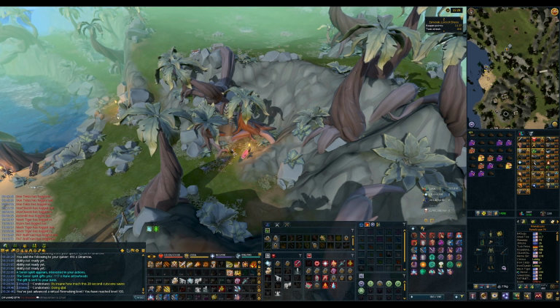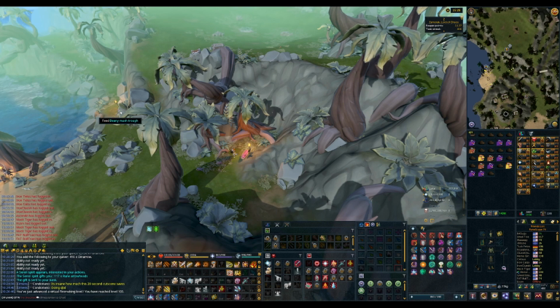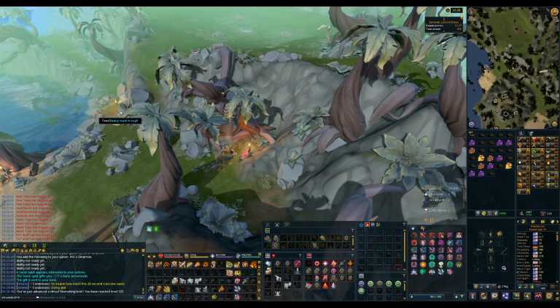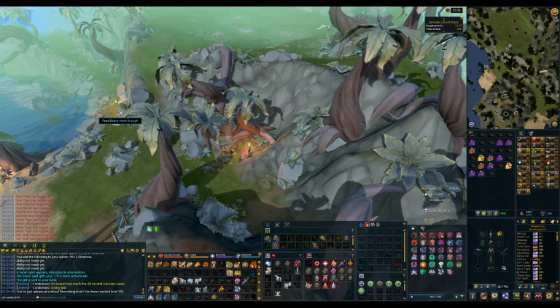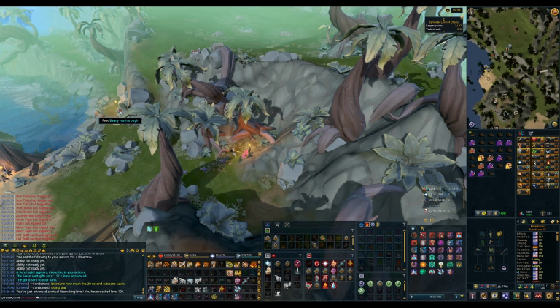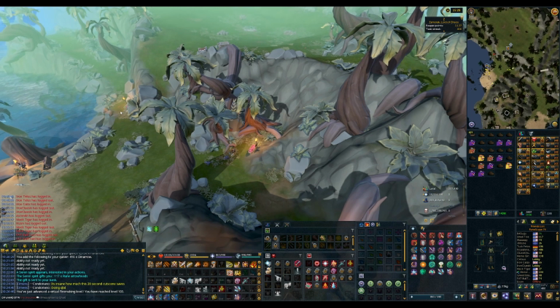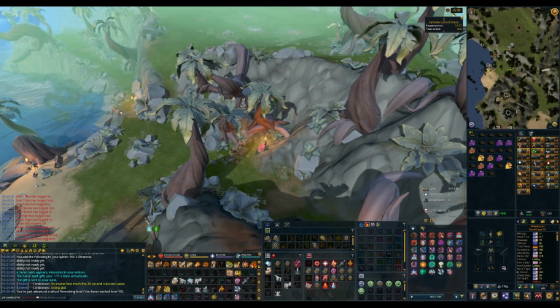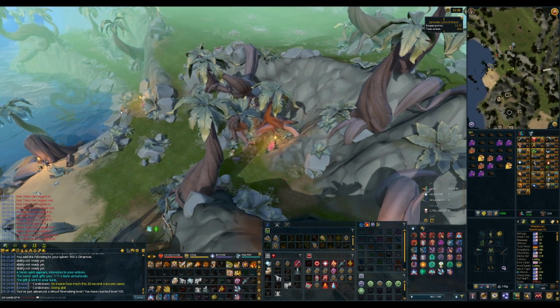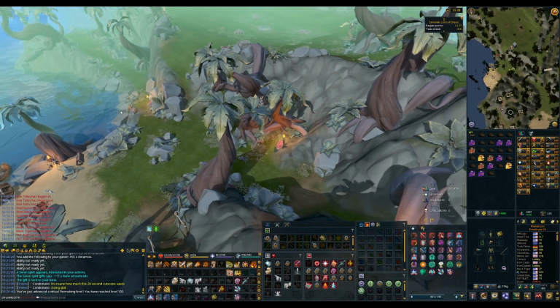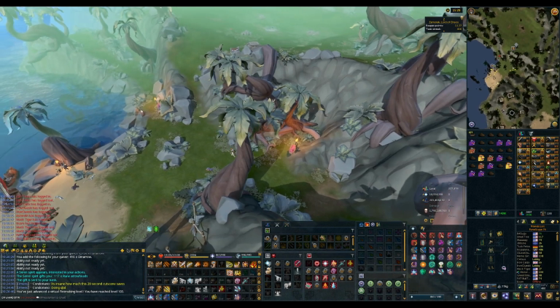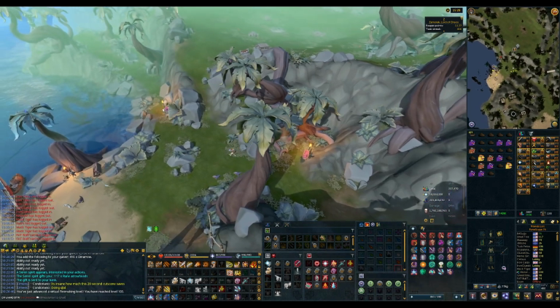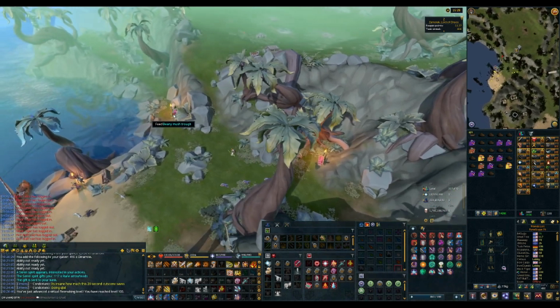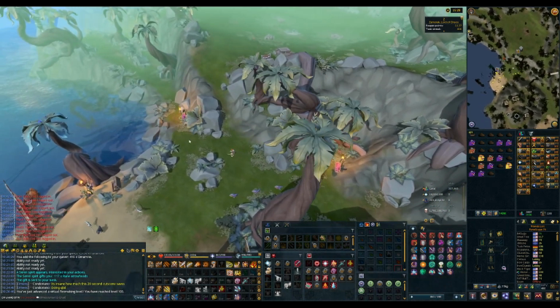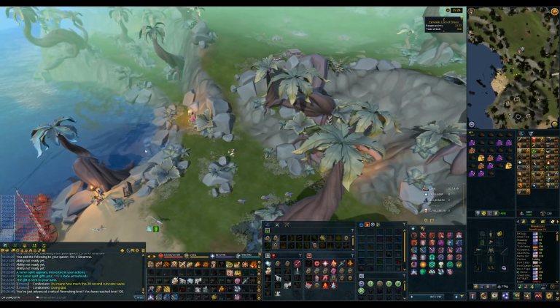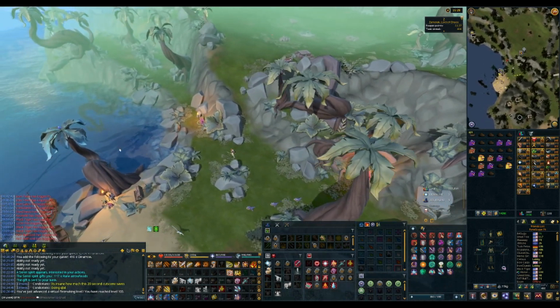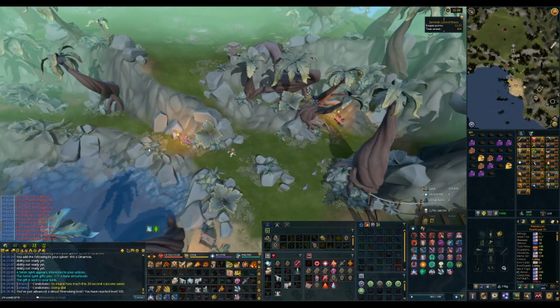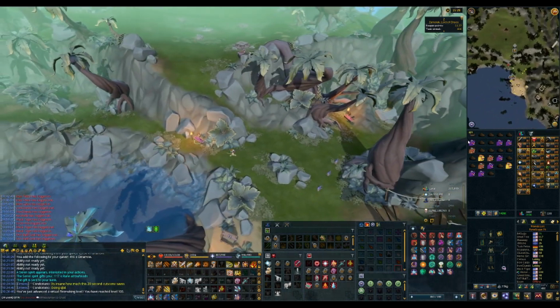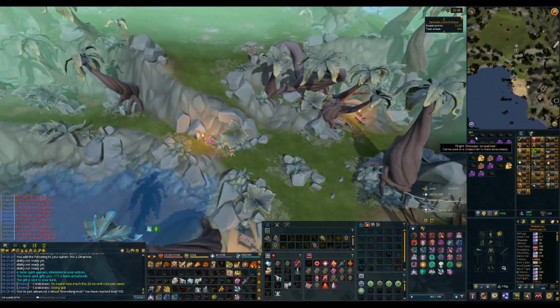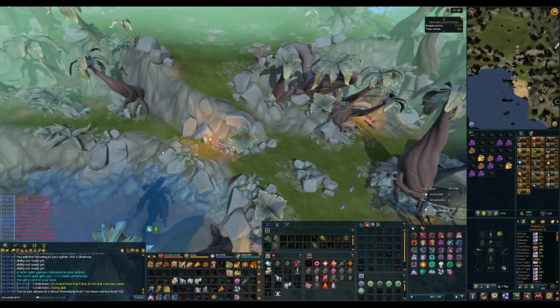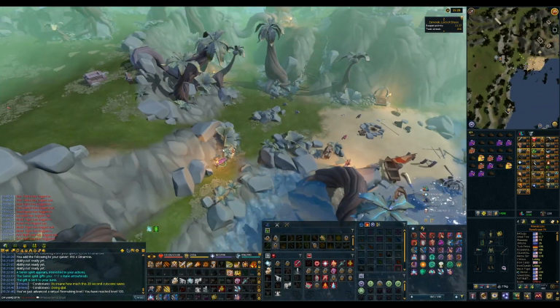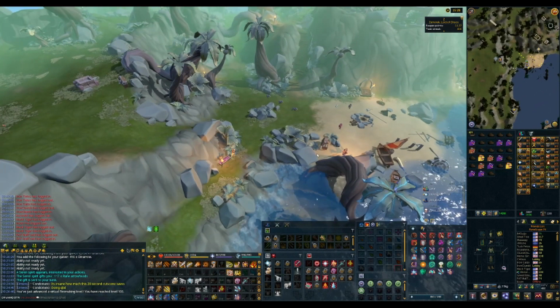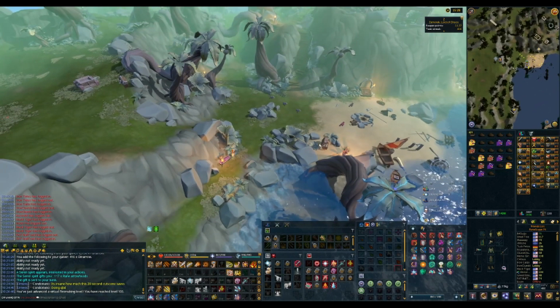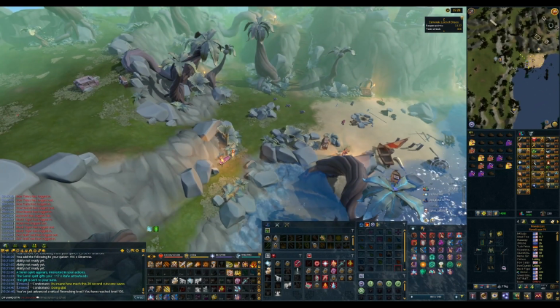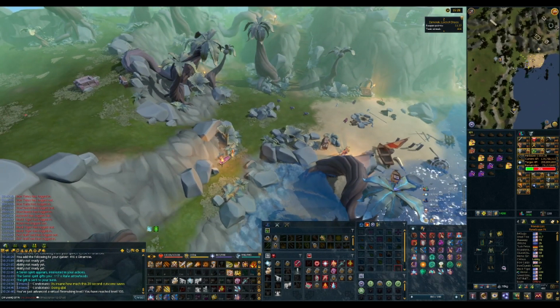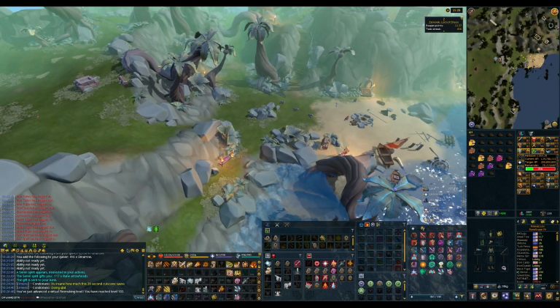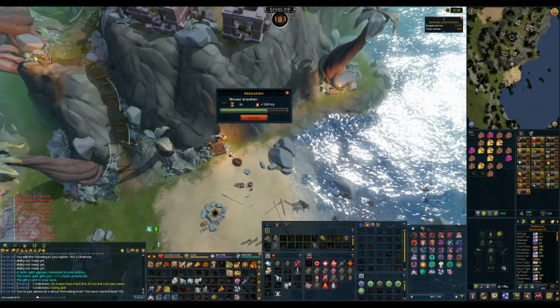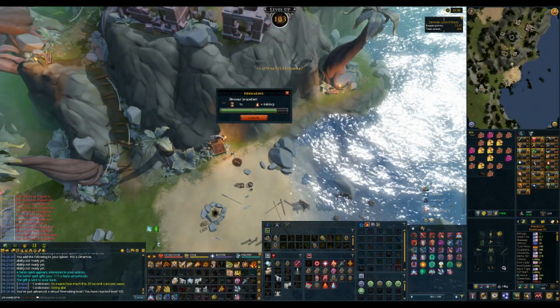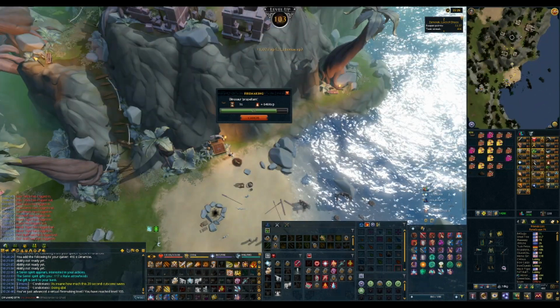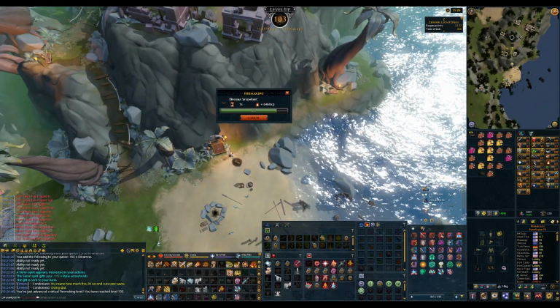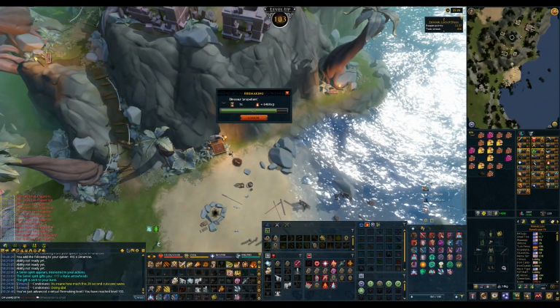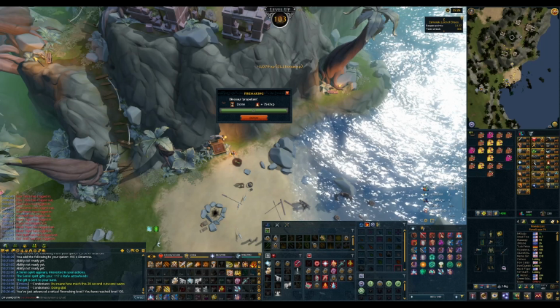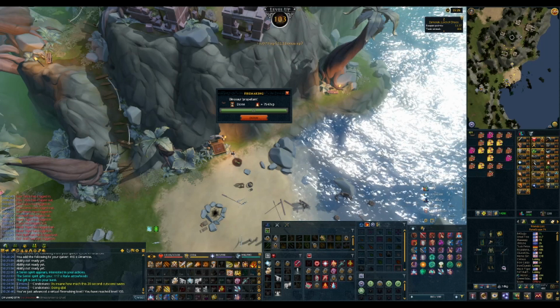I spent the majority of the weekend on mobile getting temporal fungal shafts and sharp shell shards. I currently have about 30k of those, so I'm going to try to get 30k dinosaur propellant and turn those into Dine Arrows. That's 103 firemaking from experimentation.